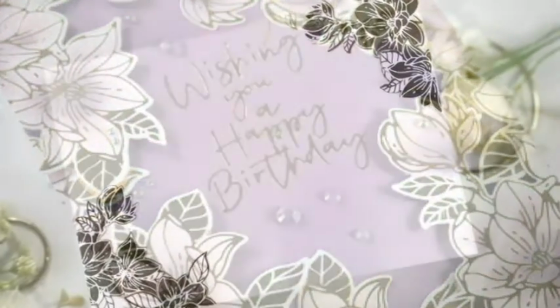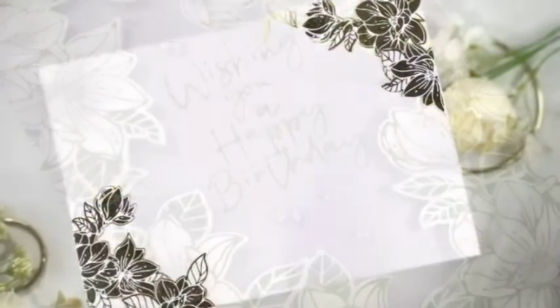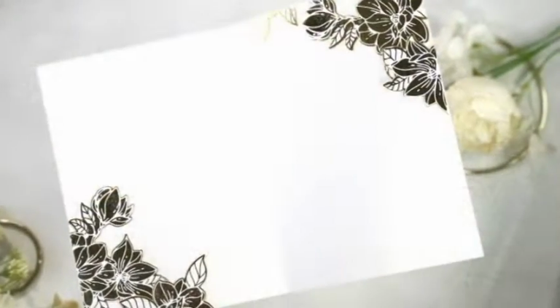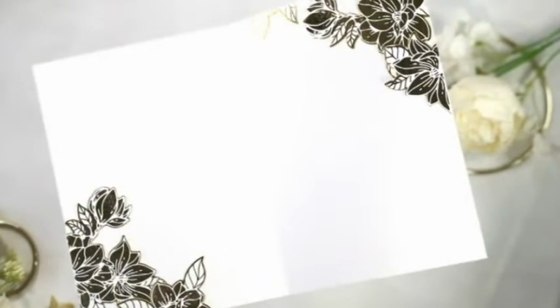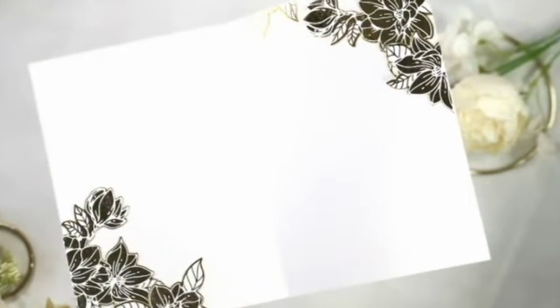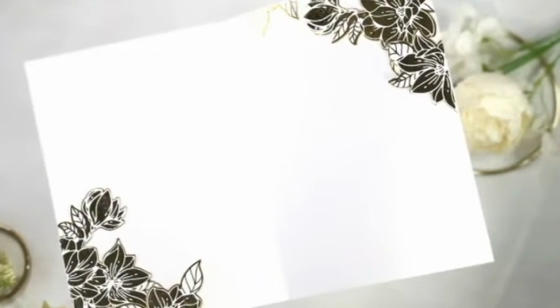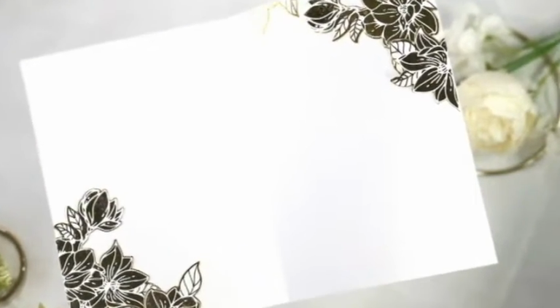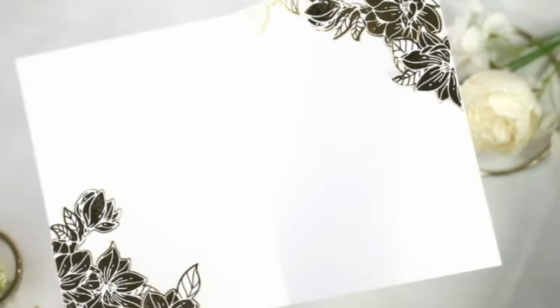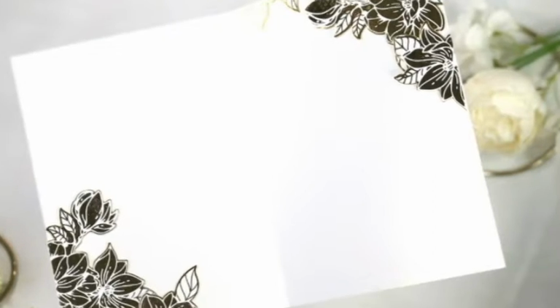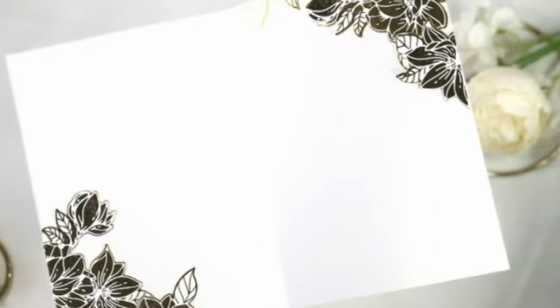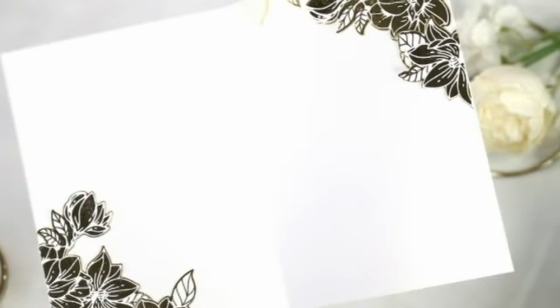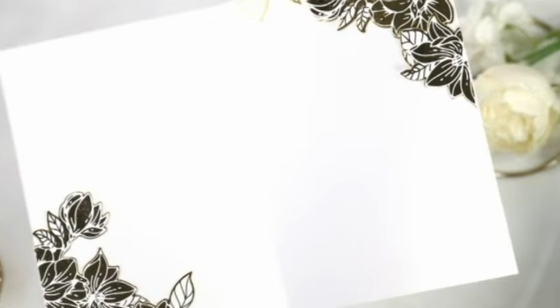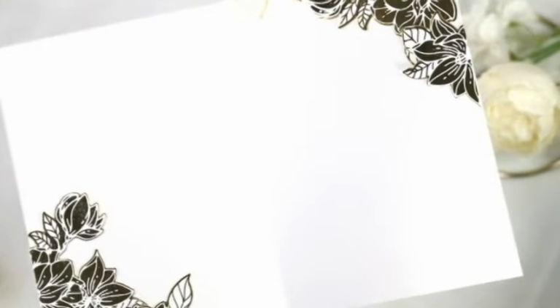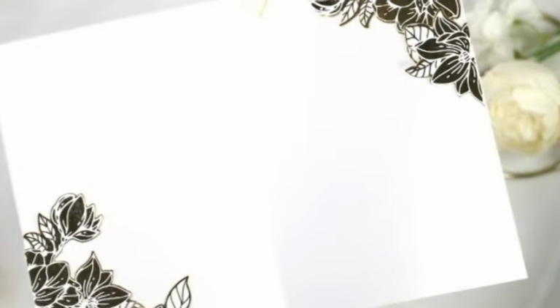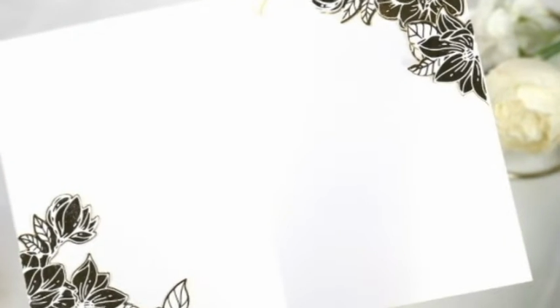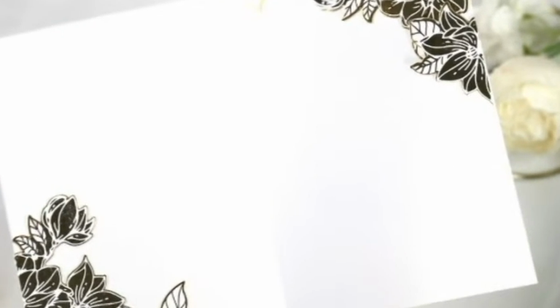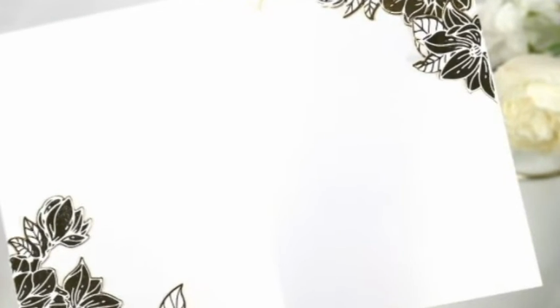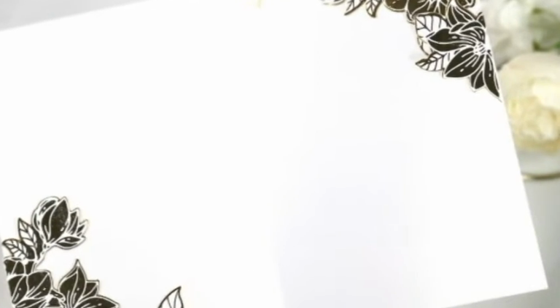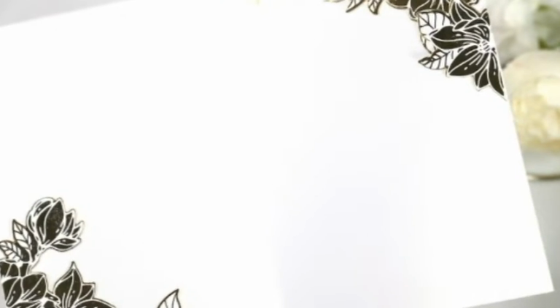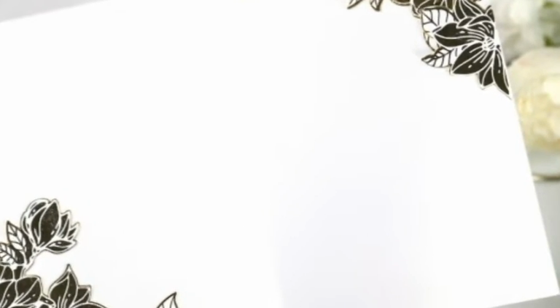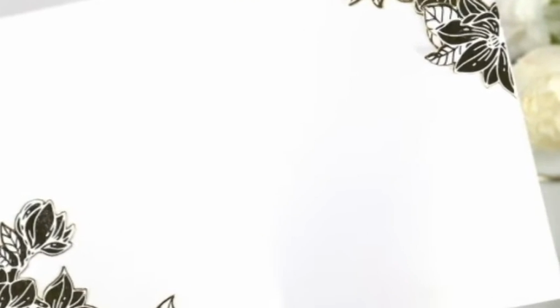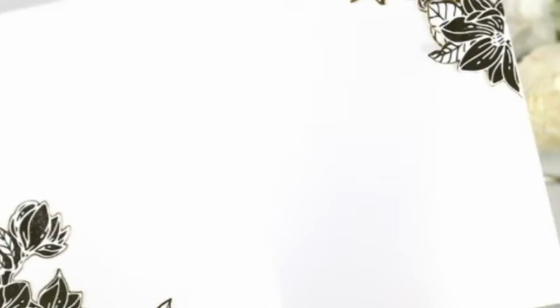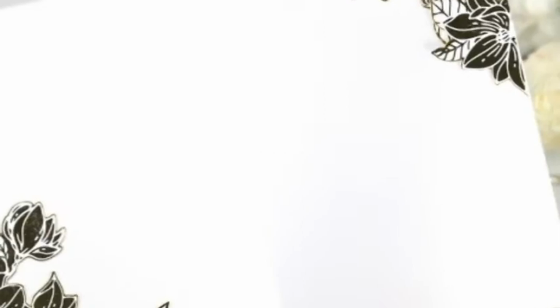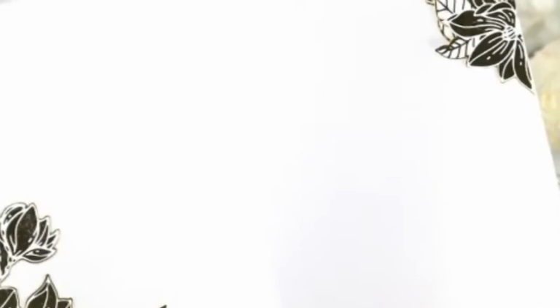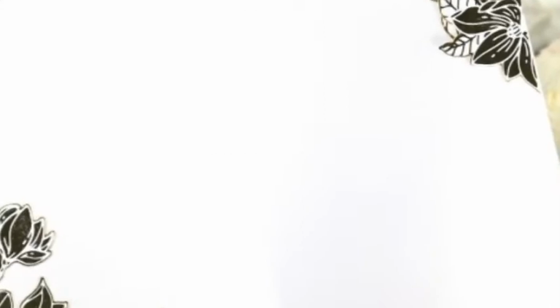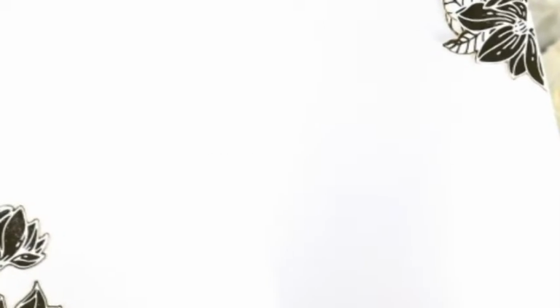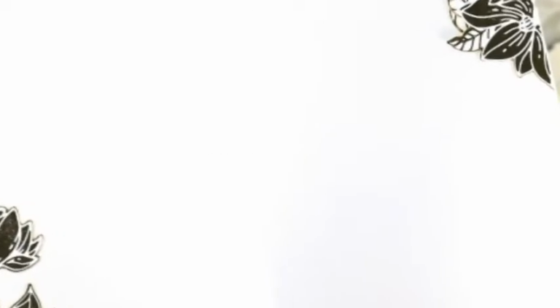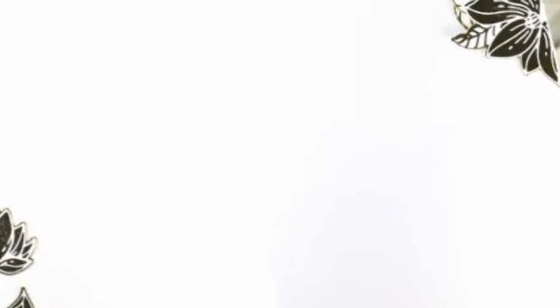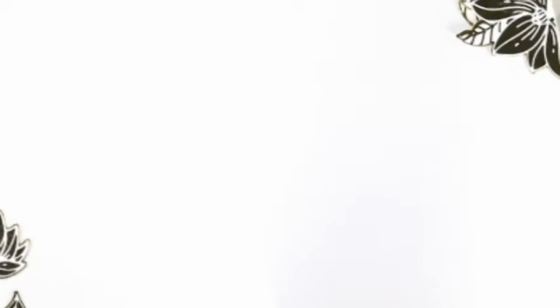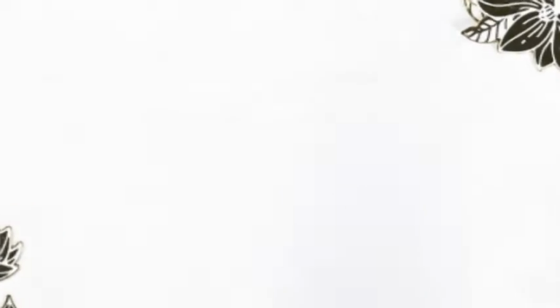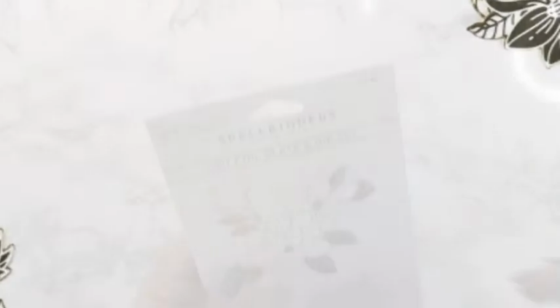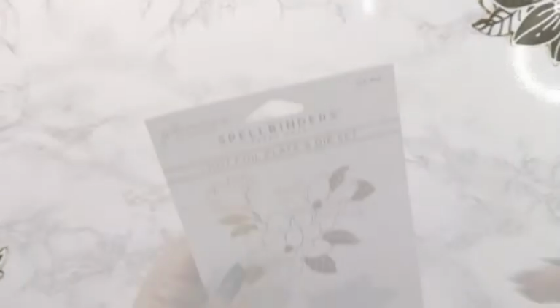For this card I used a combination of distress inks, which are the dye inks, and the distress oxide inks. They both work well but in different ways, and I'll explain that throughout the video.